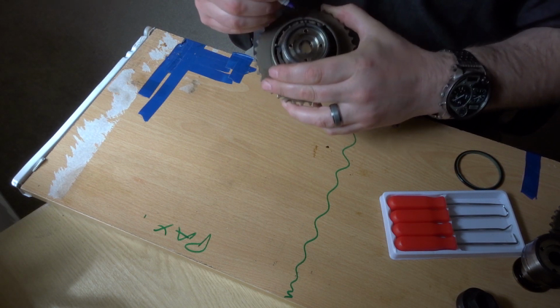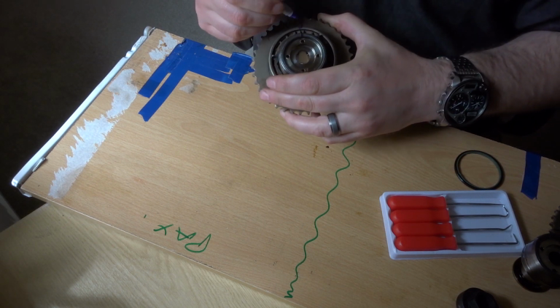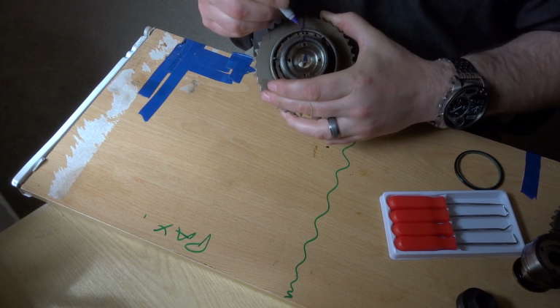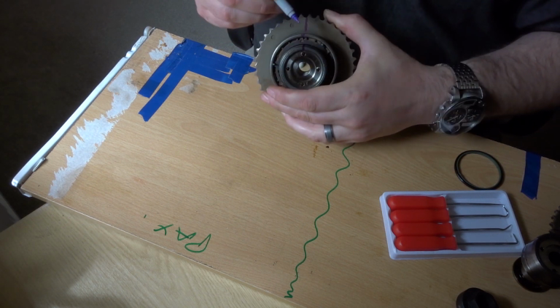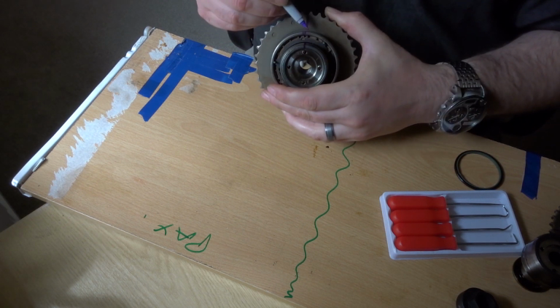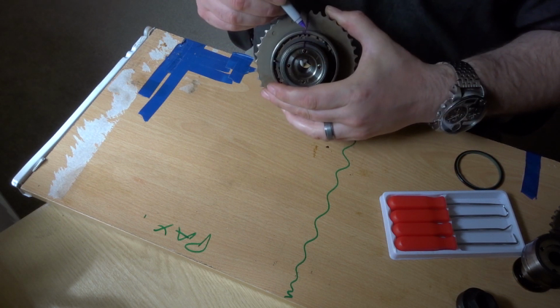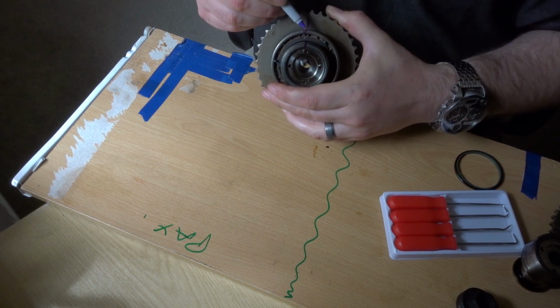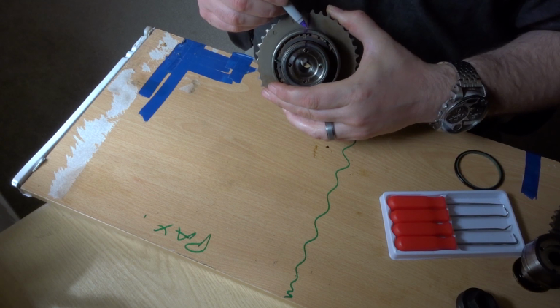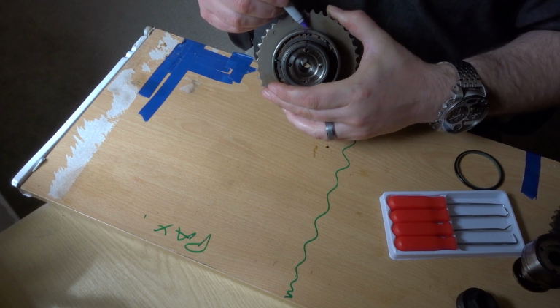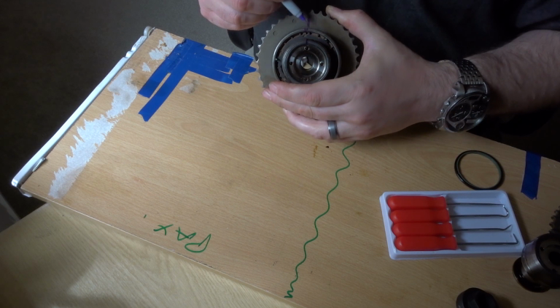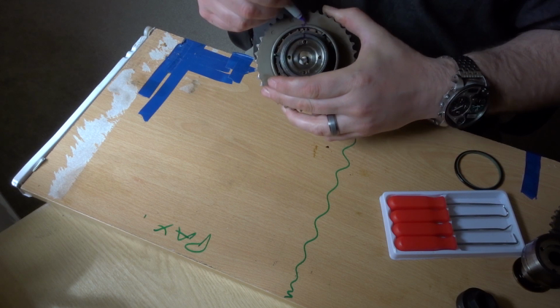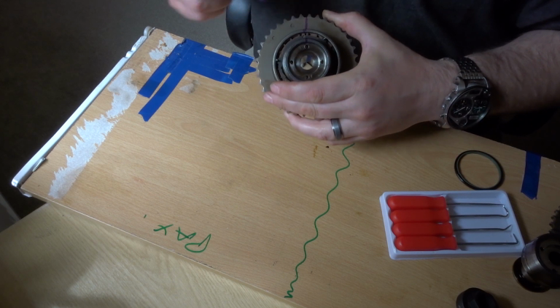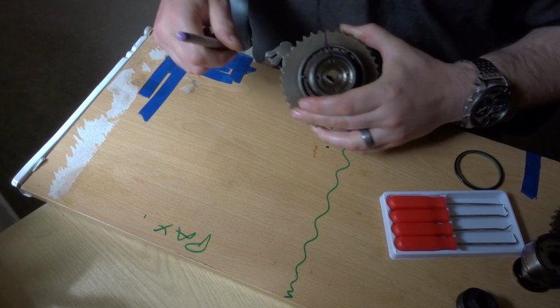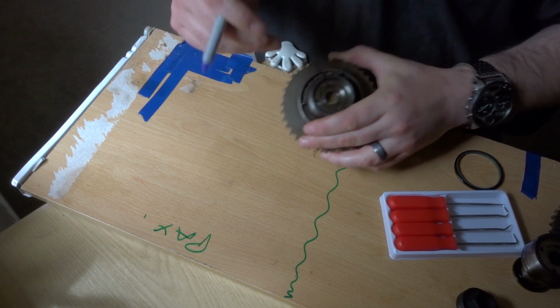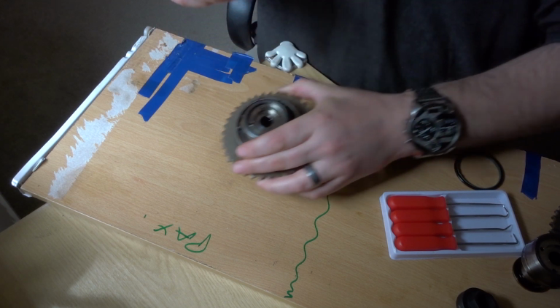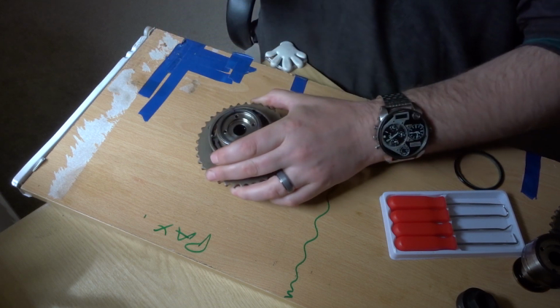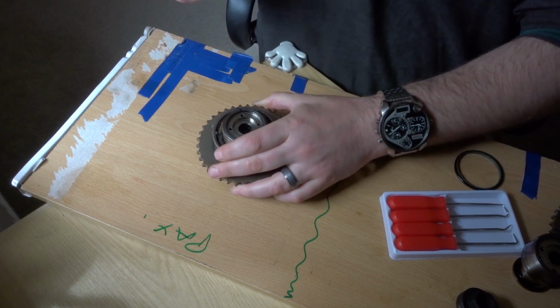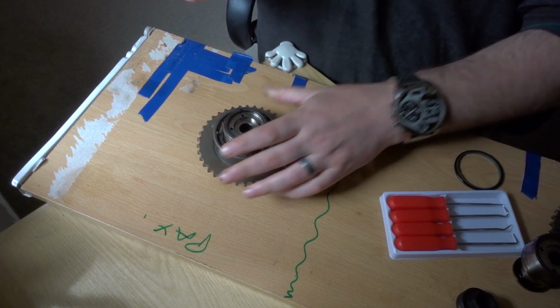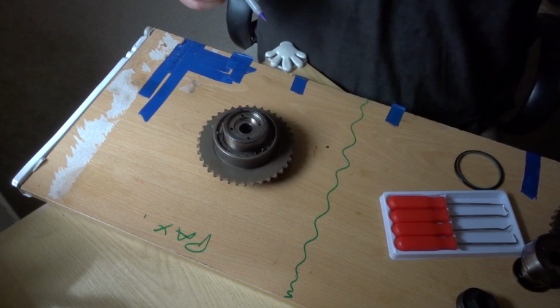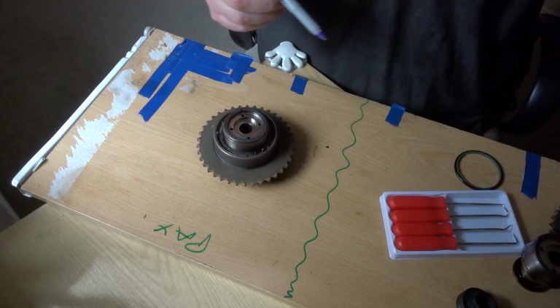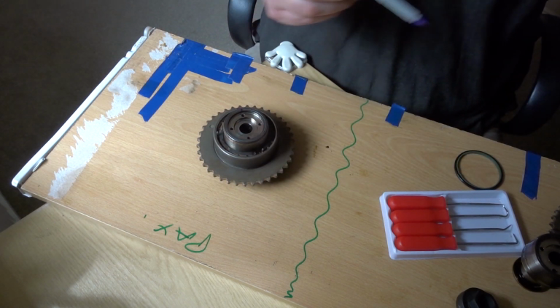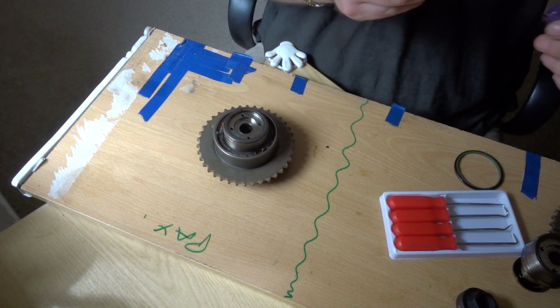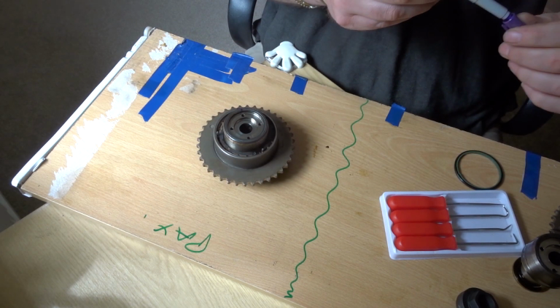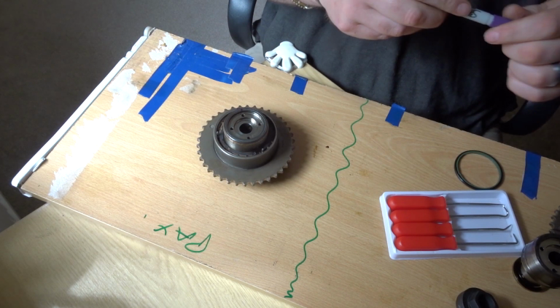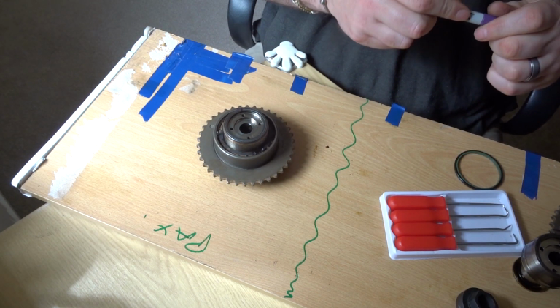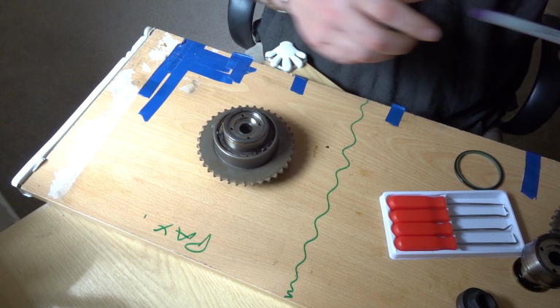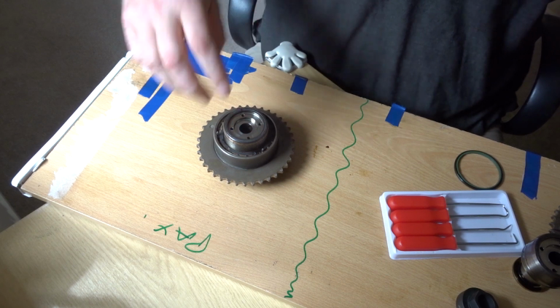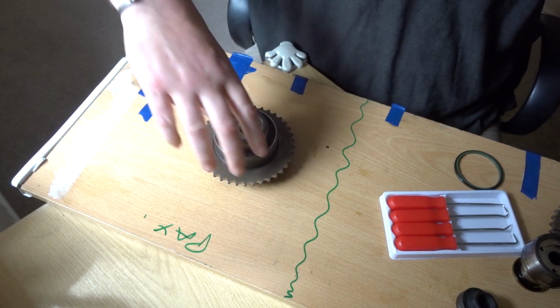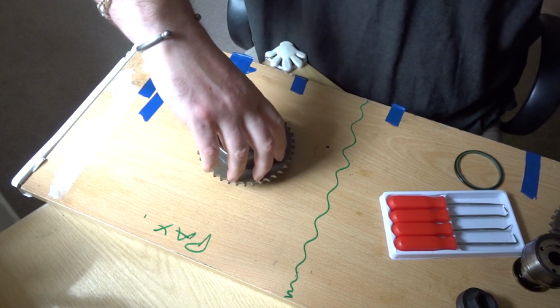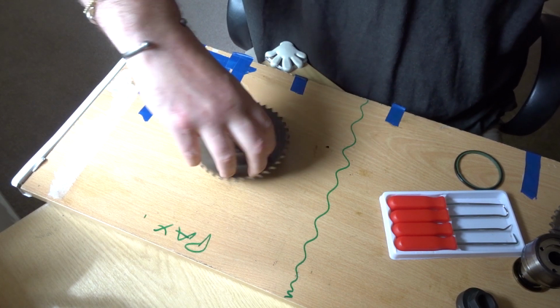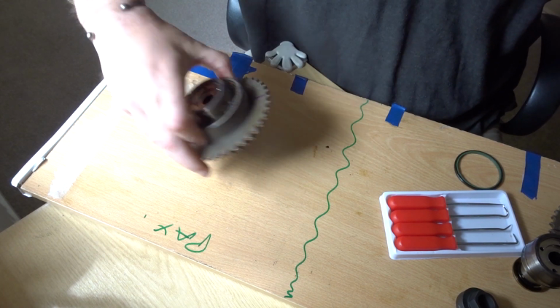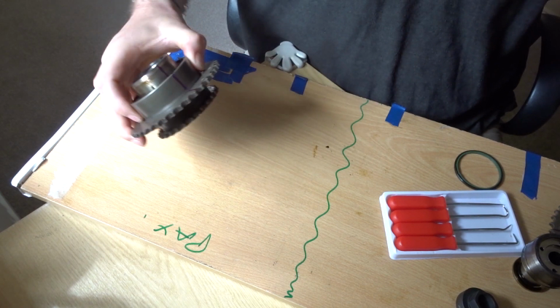As can be seen here, I've already done this previously on this one. I was just re-marking it to make sure that it was still visible.